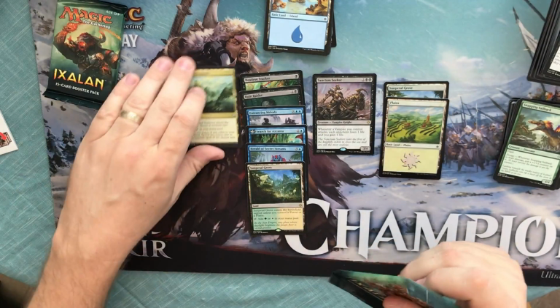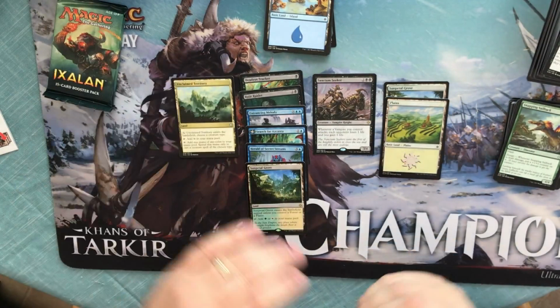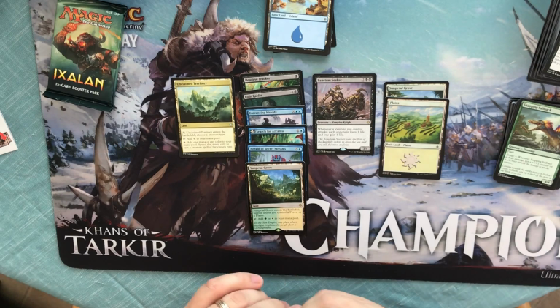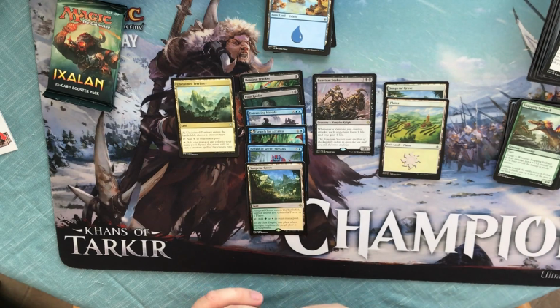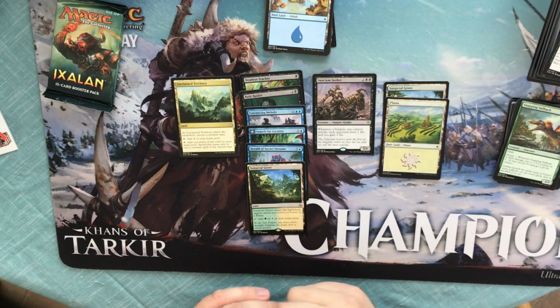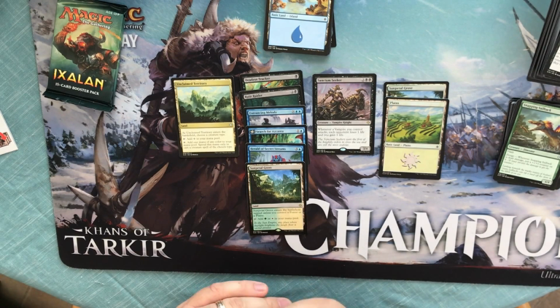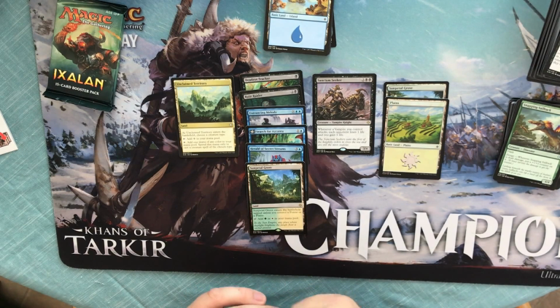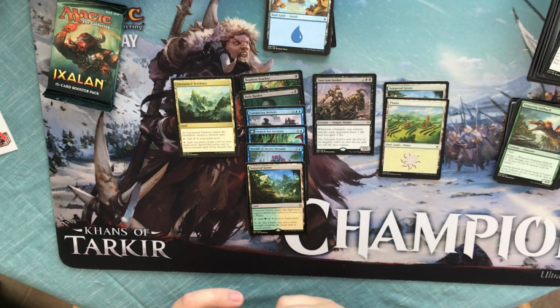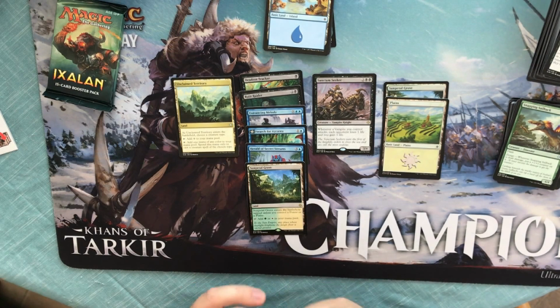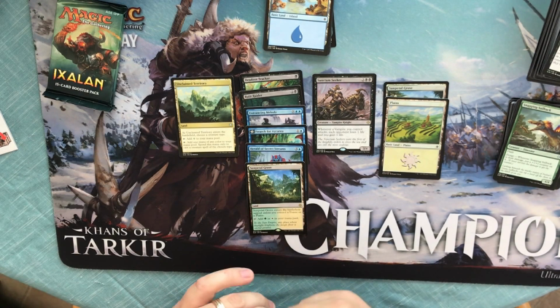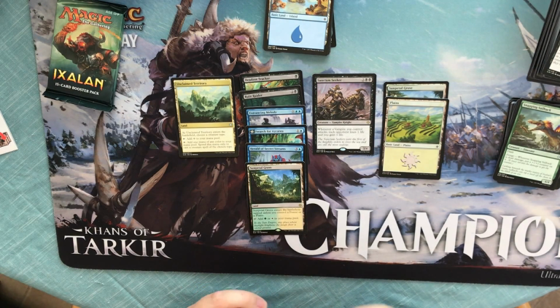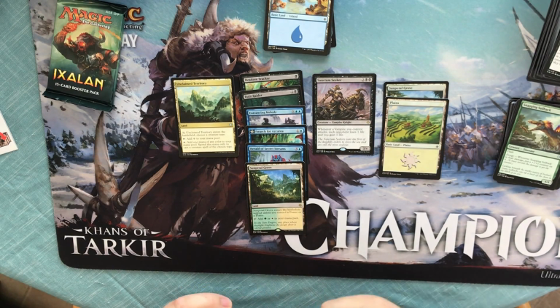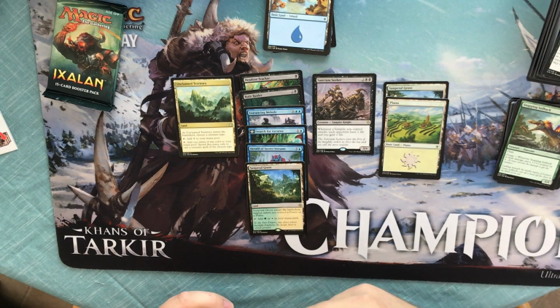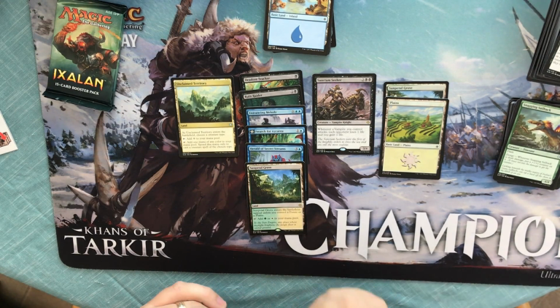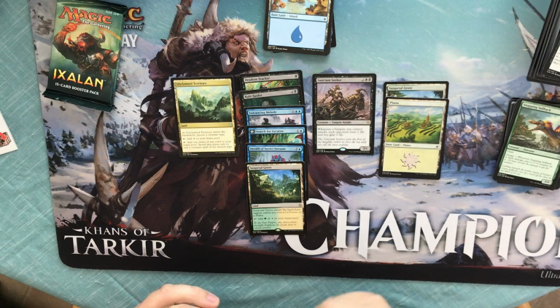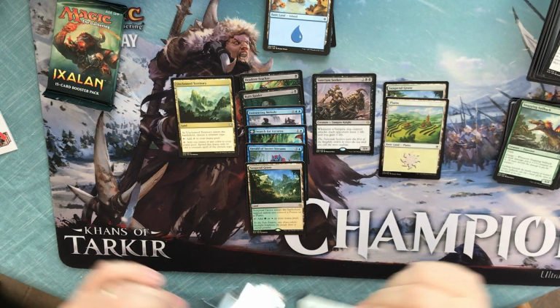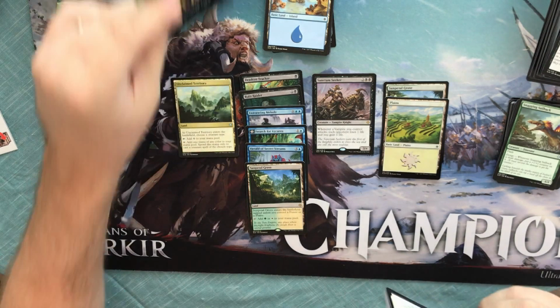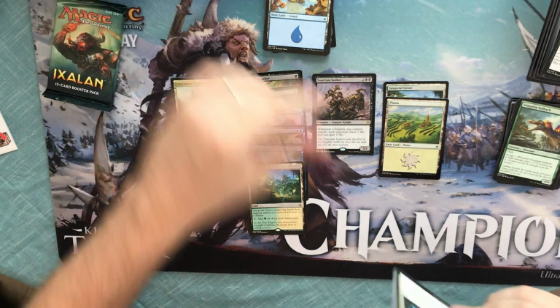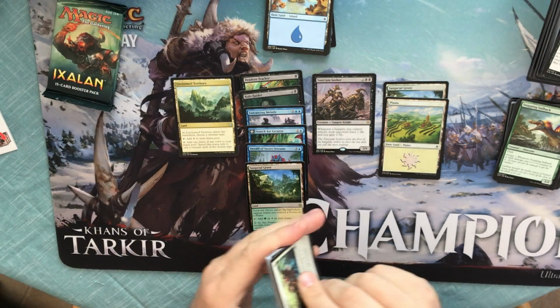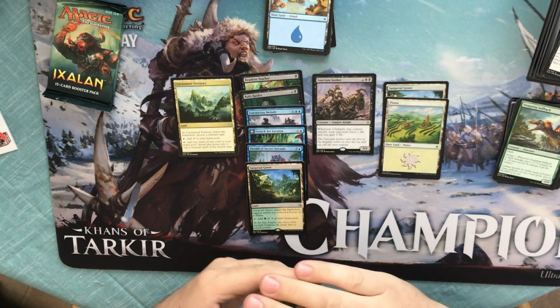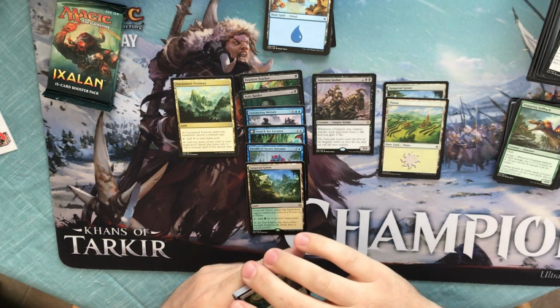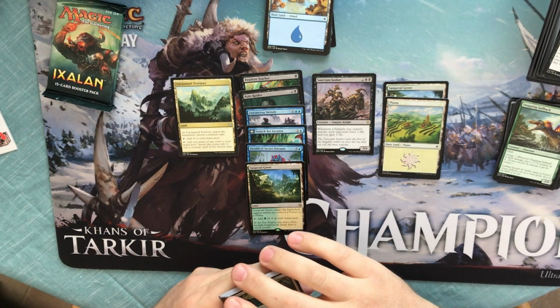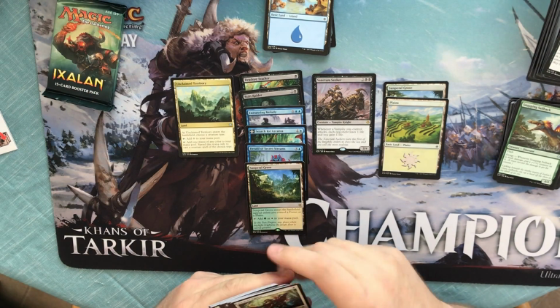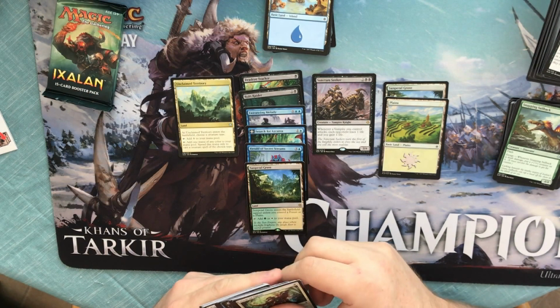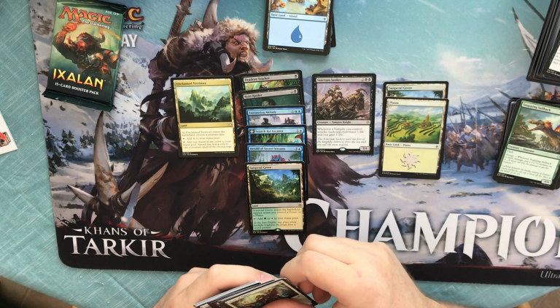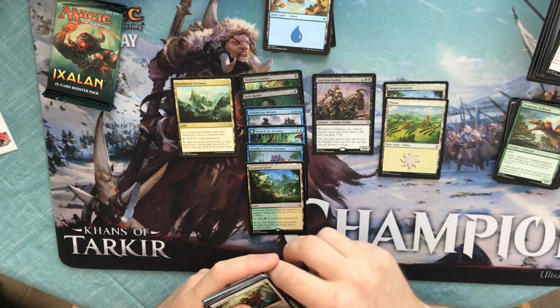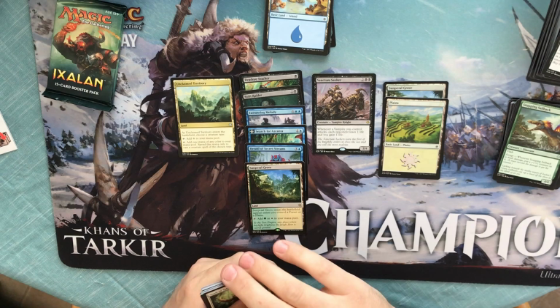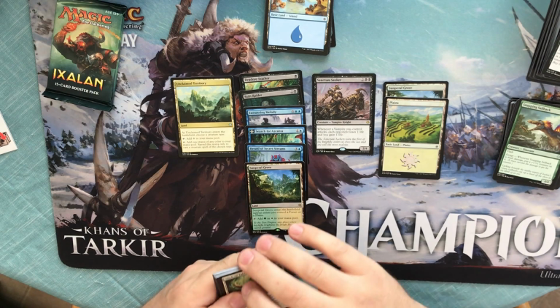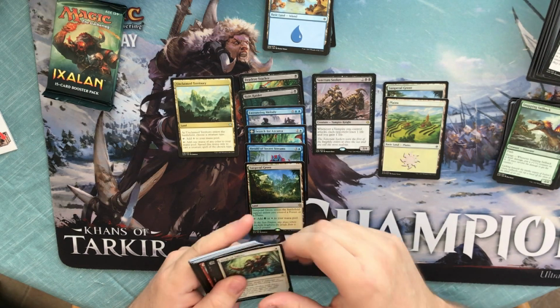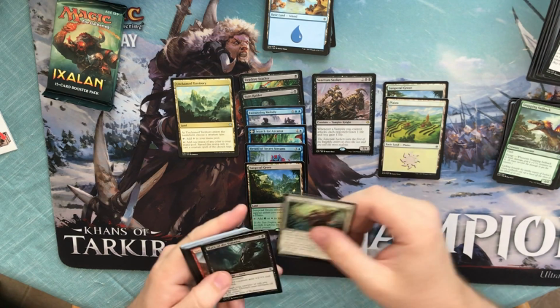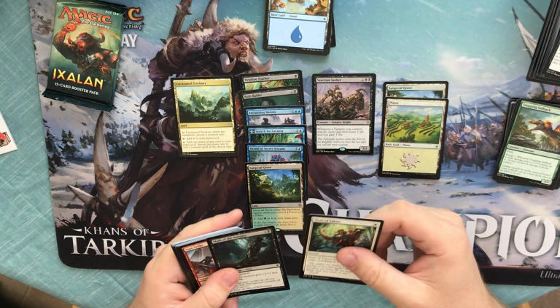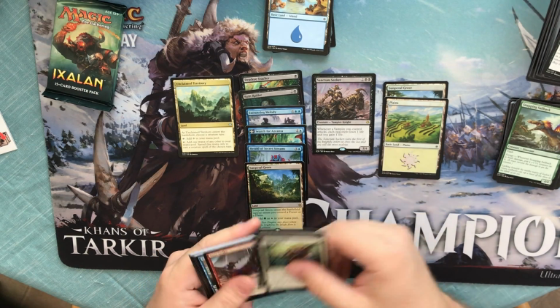I can almost always find somebody at FNM that's looking for Unclaimed Territories. I've gotten some pretty good cards trading Unclaimed Territories away — I've hit a lot of them. Also wouldn't mind the Settle the Wreckage.